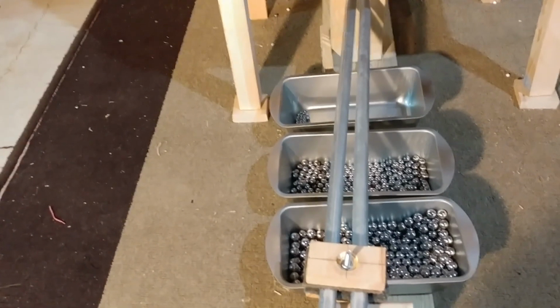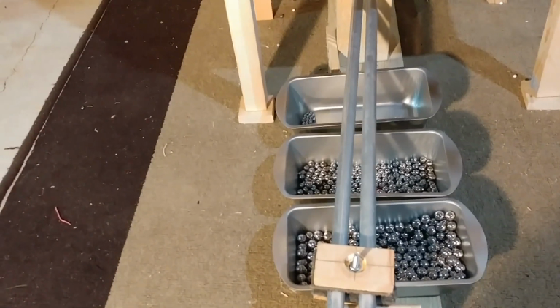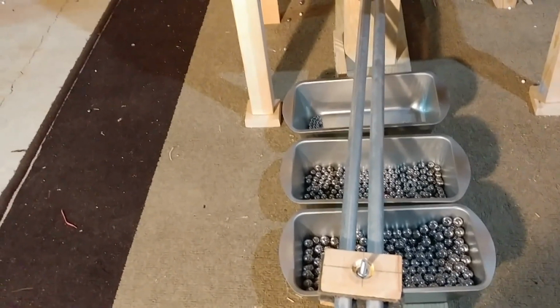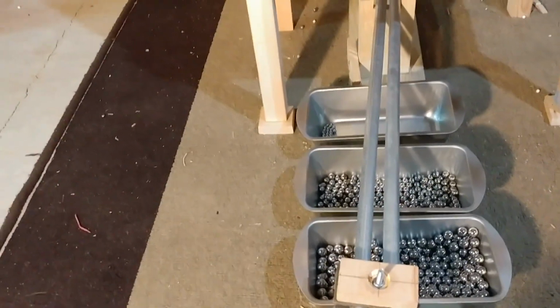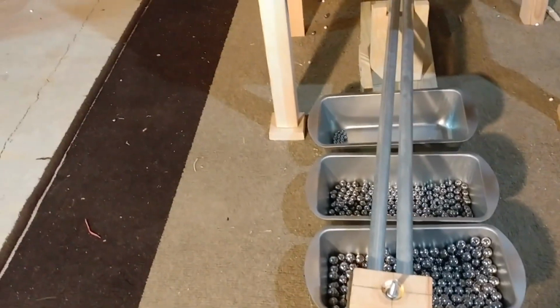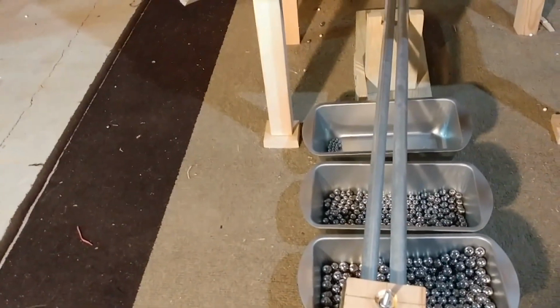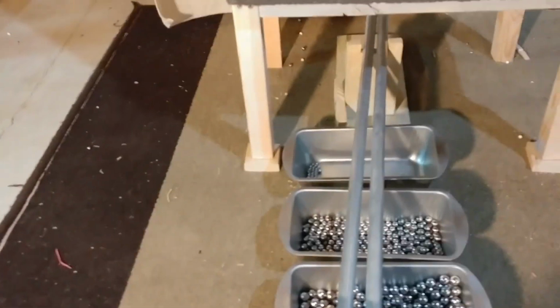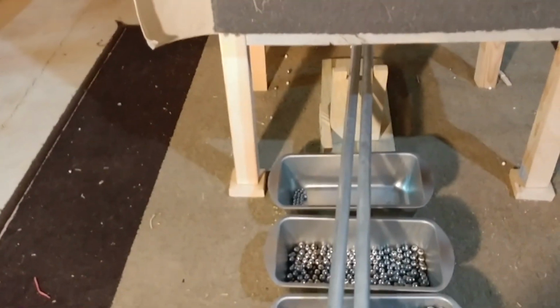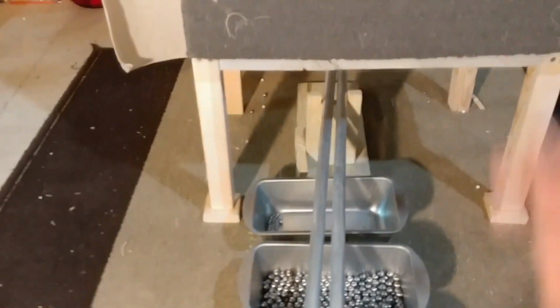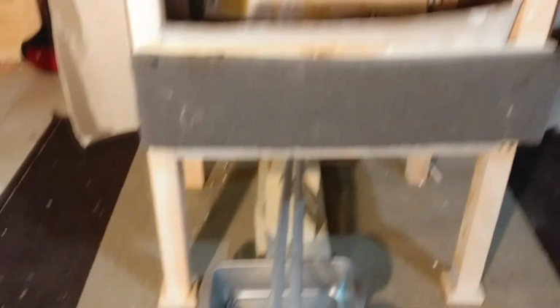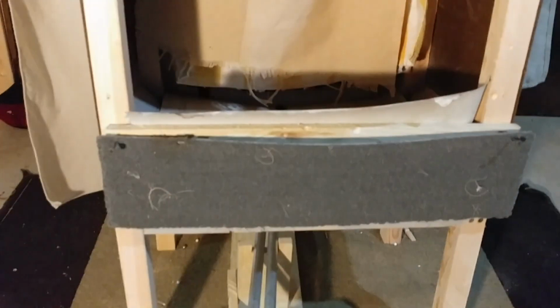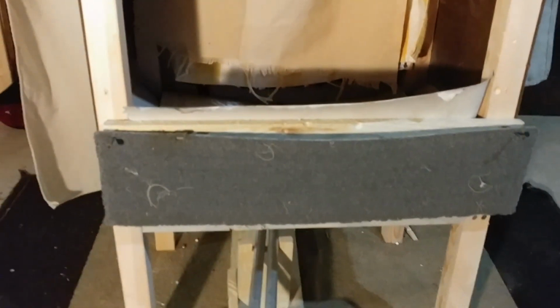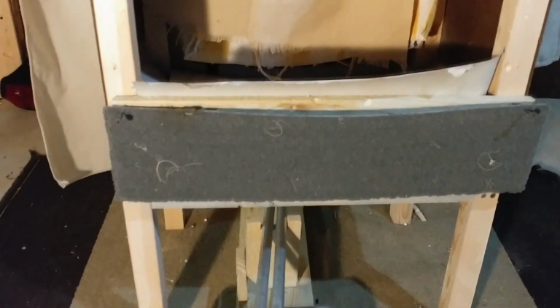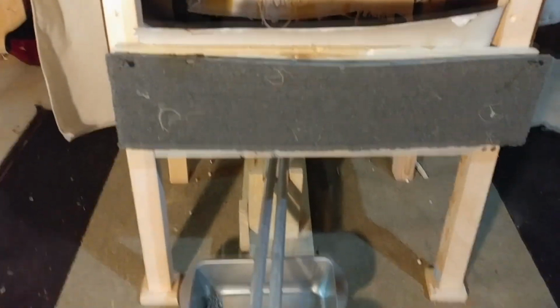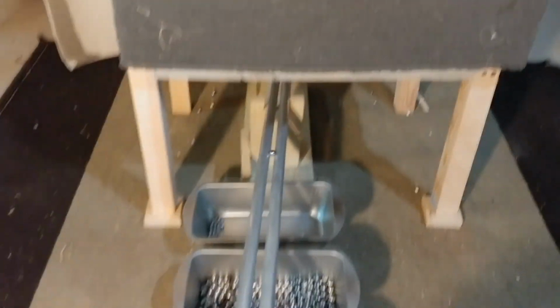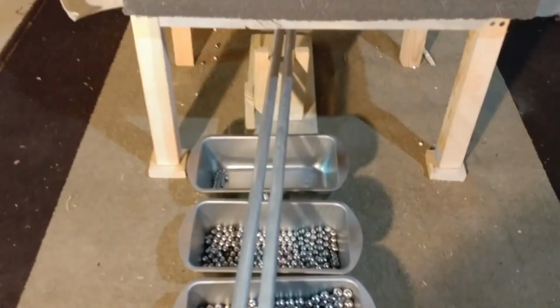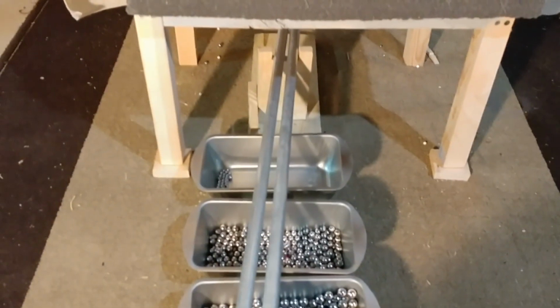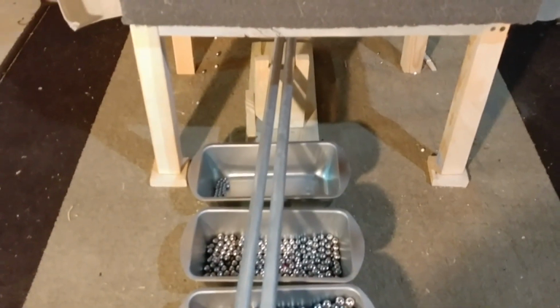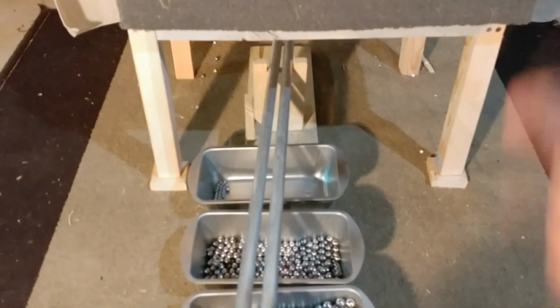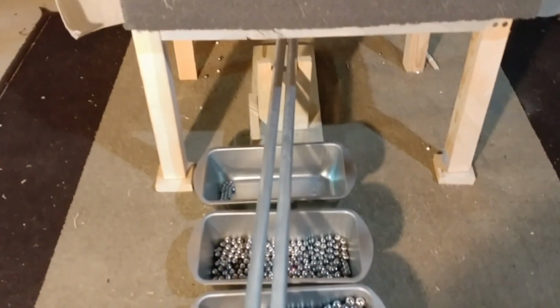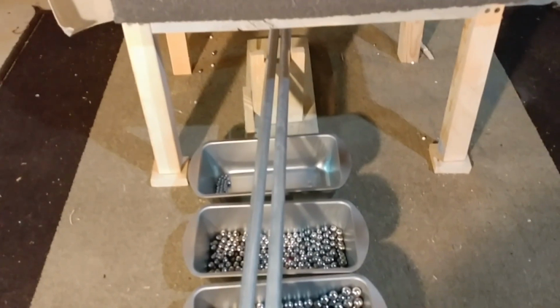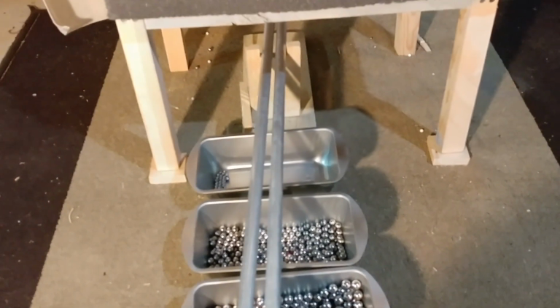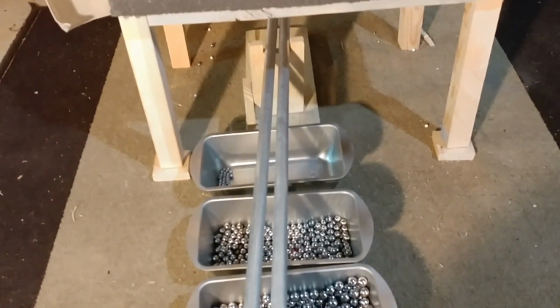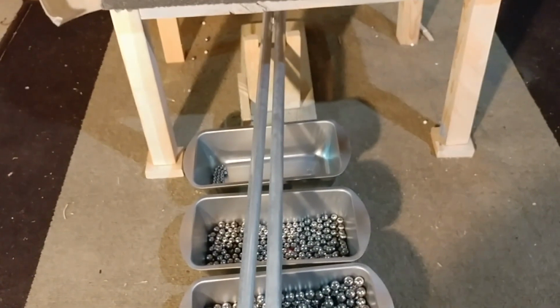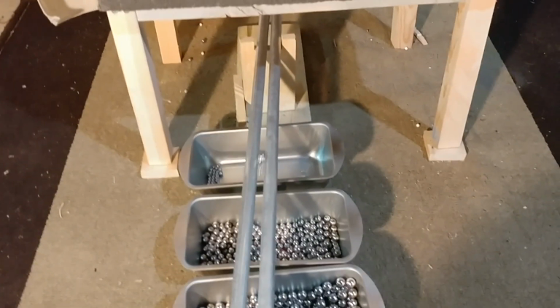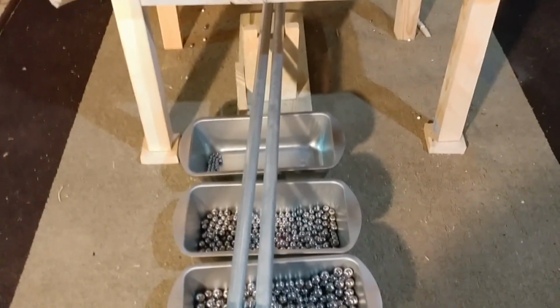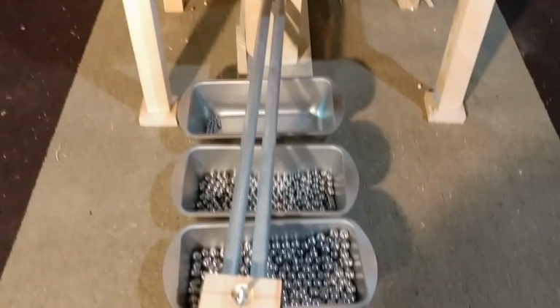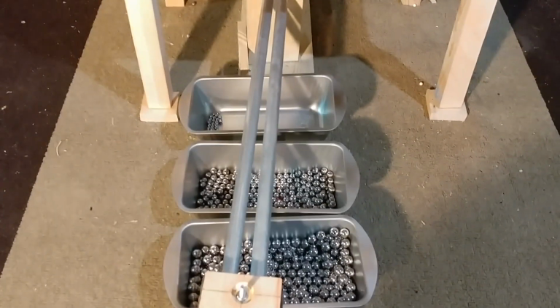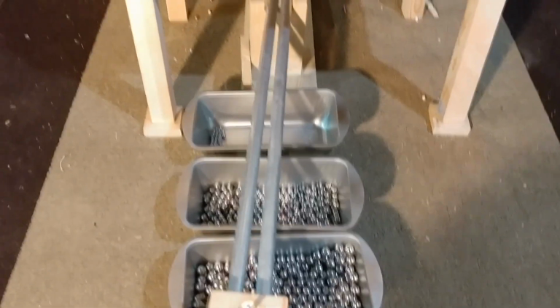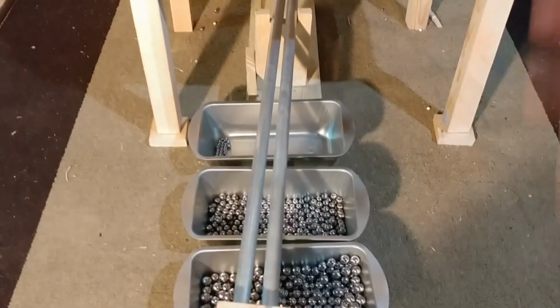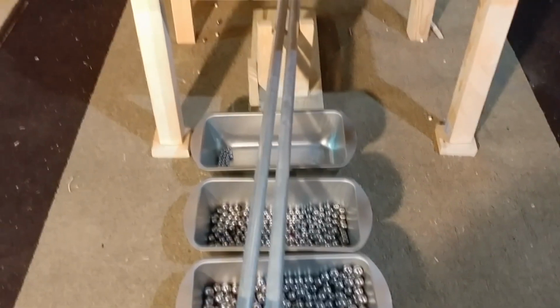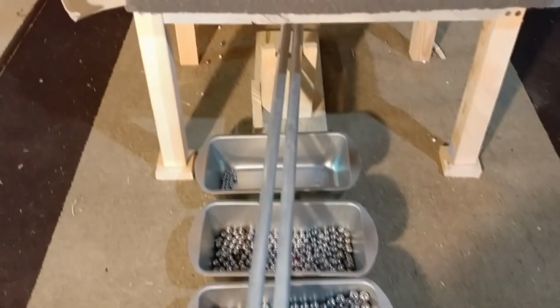I shoot primarily half inch, three-eighths inch, and quarter inch. Here's a three-eighths inch going in, then another half inch, and then finally a quarter inch going in.